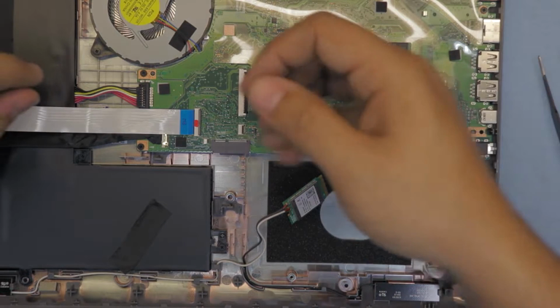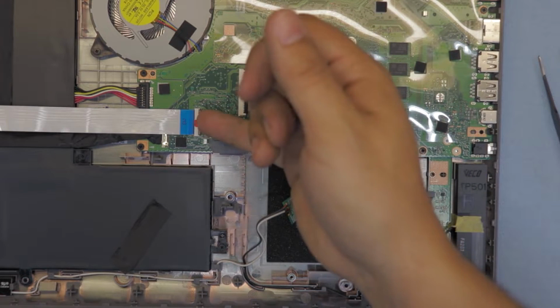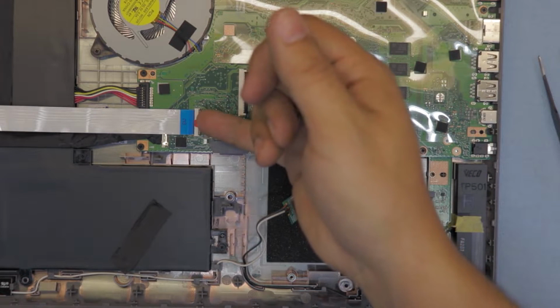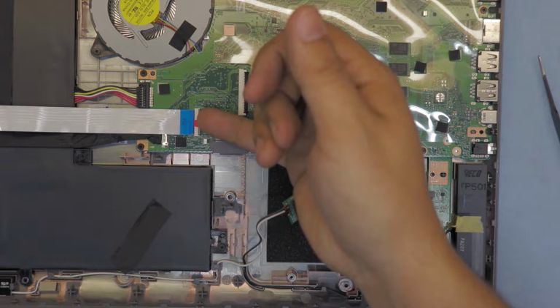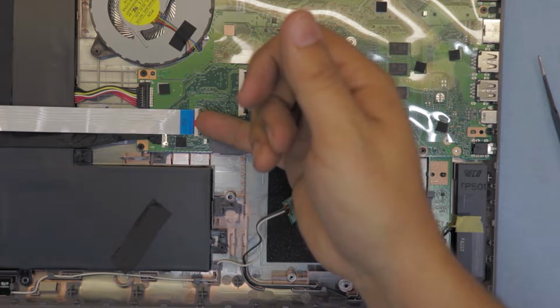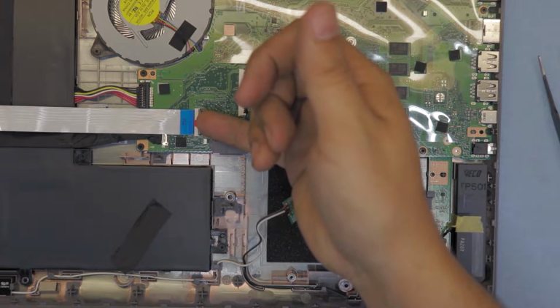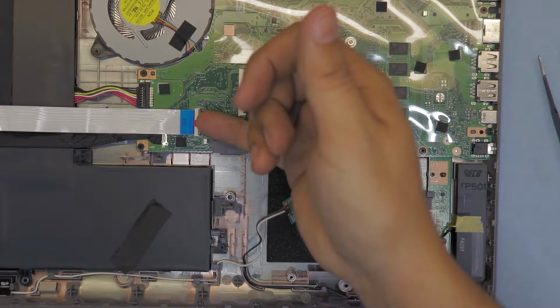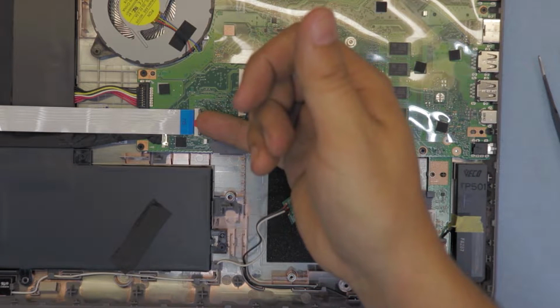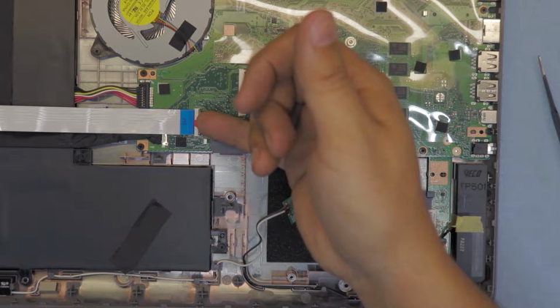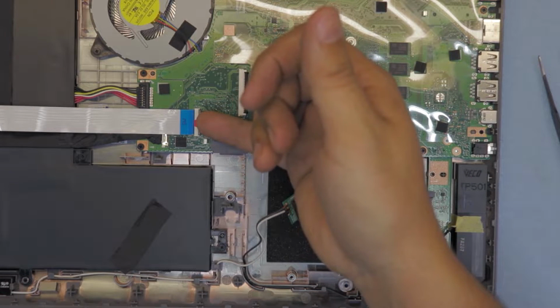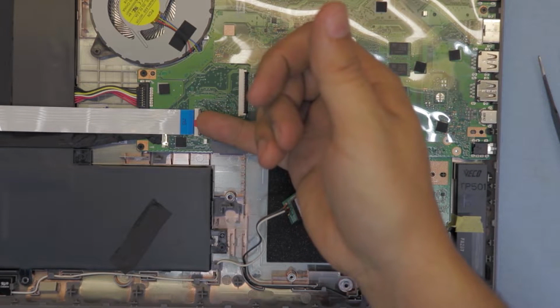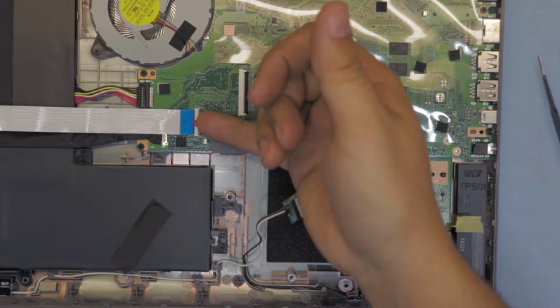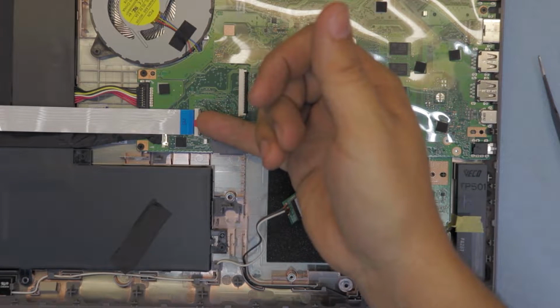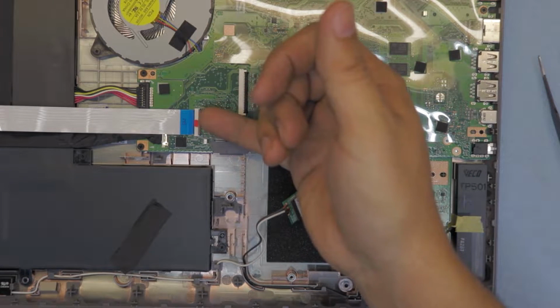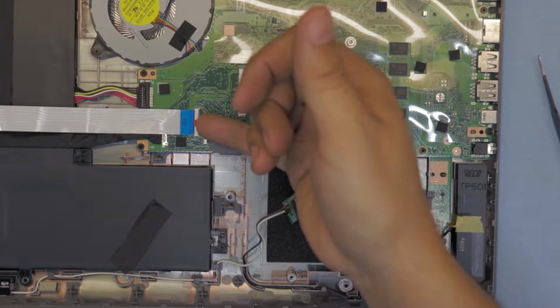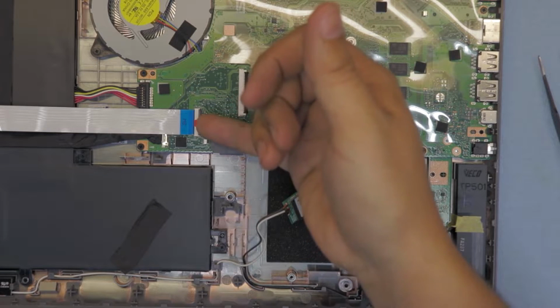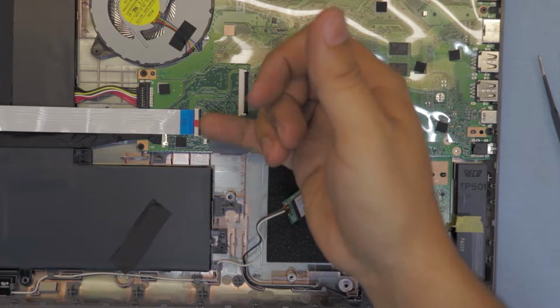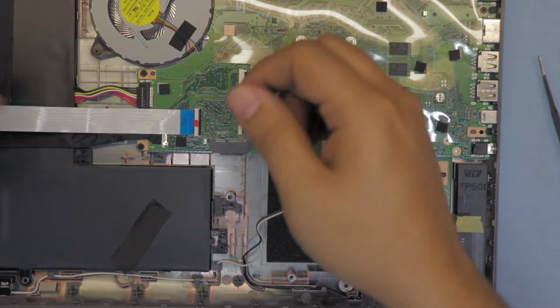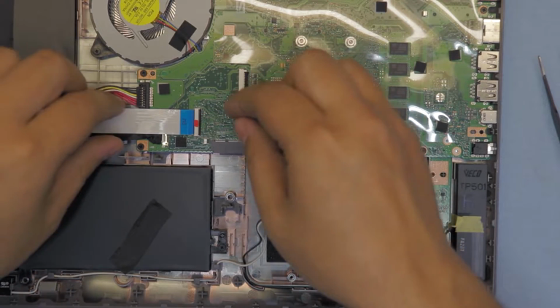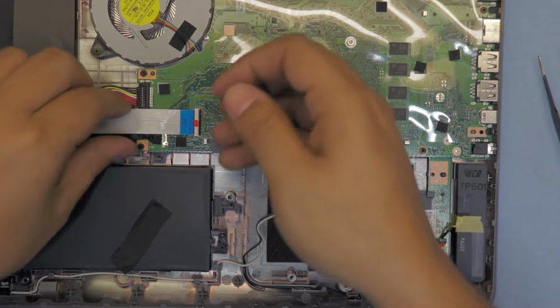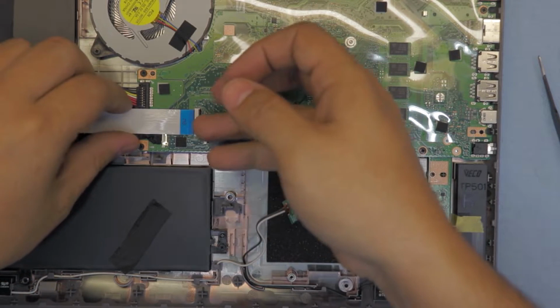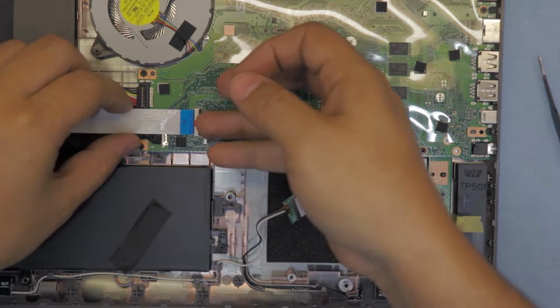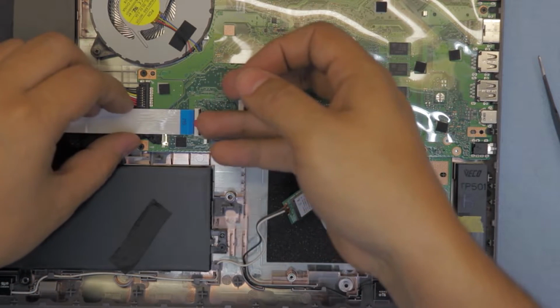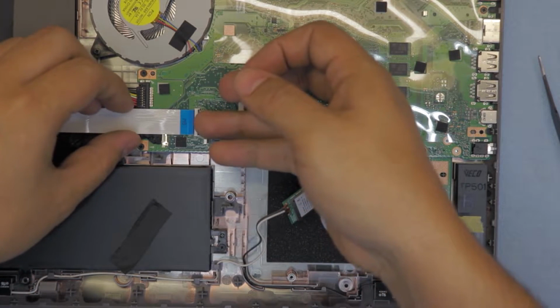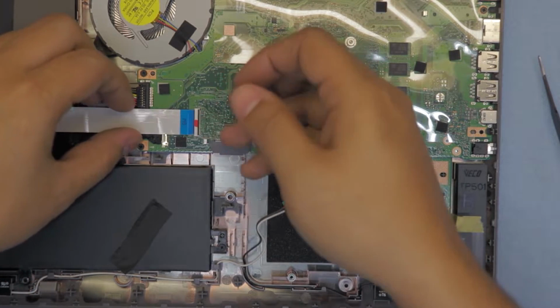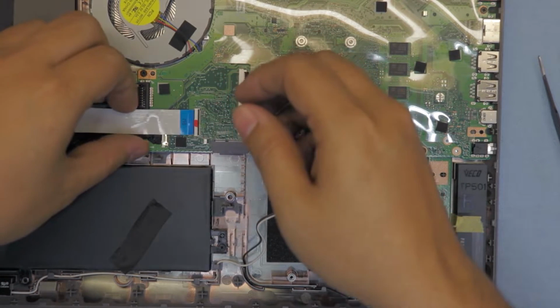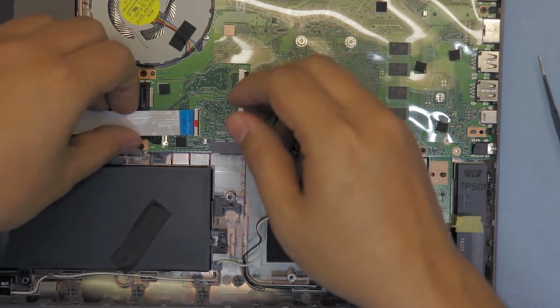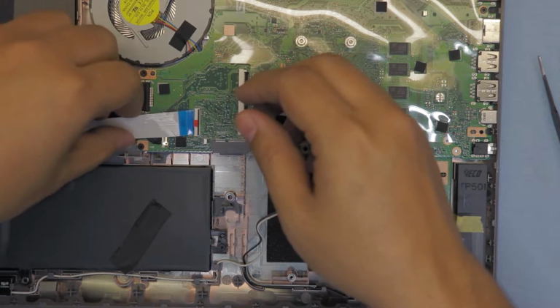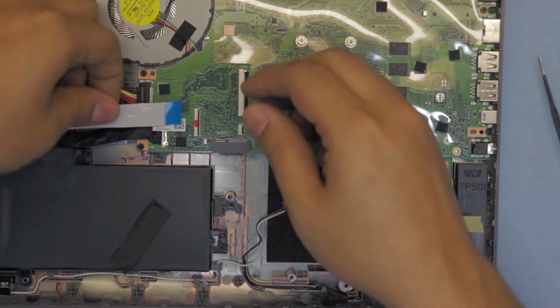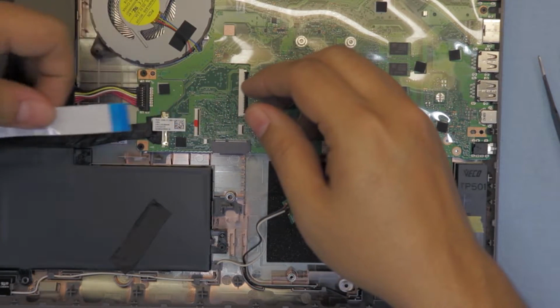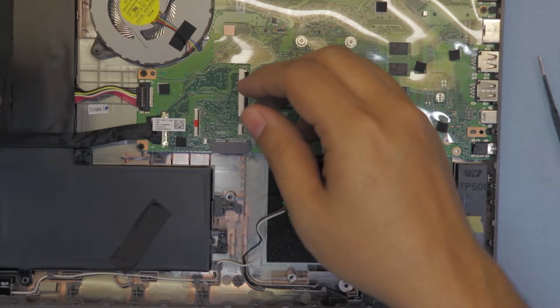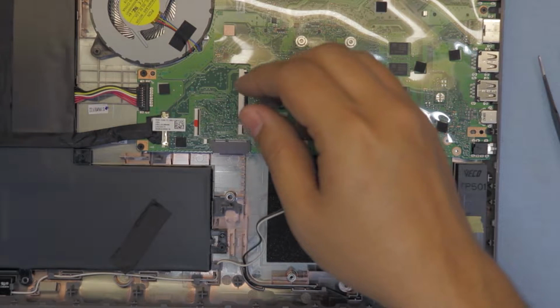Next we're gonna remove the ribbon cable for the on/off switch - lift up this and pull it out.